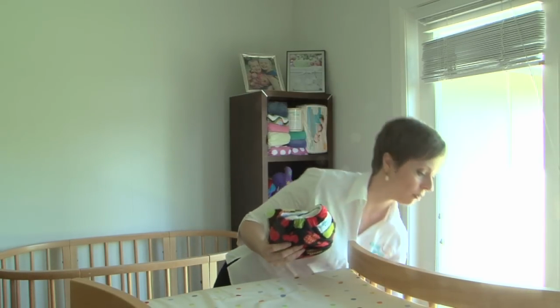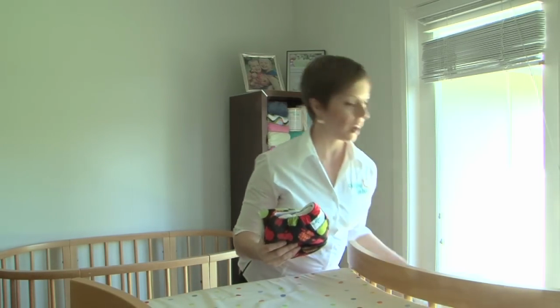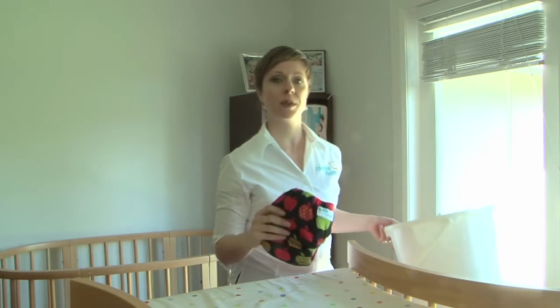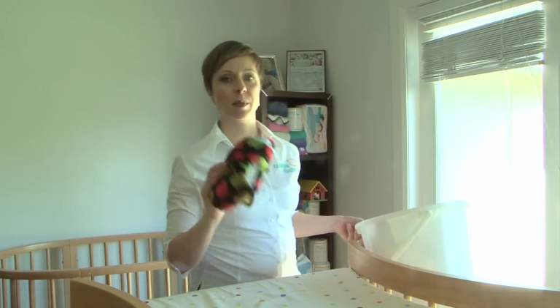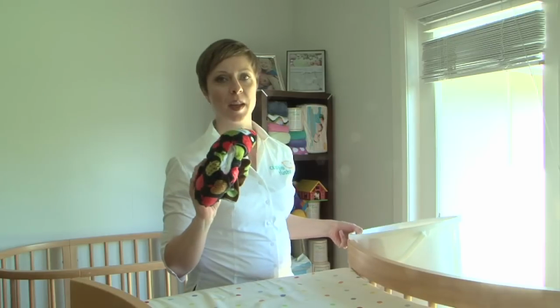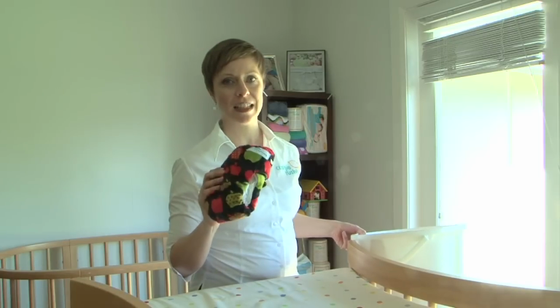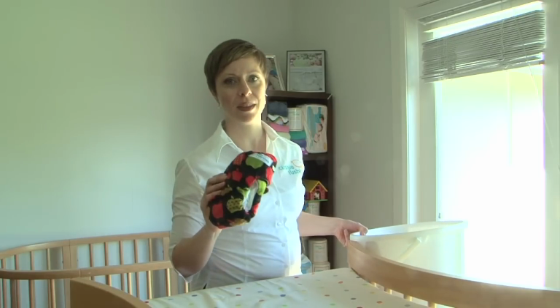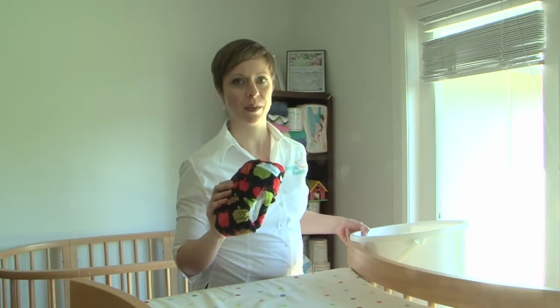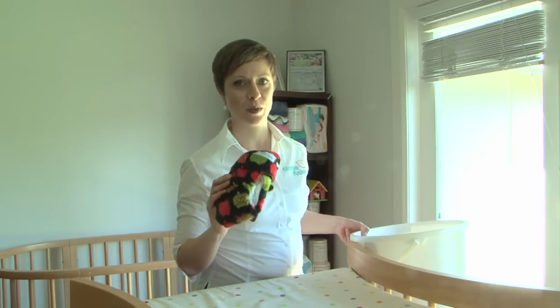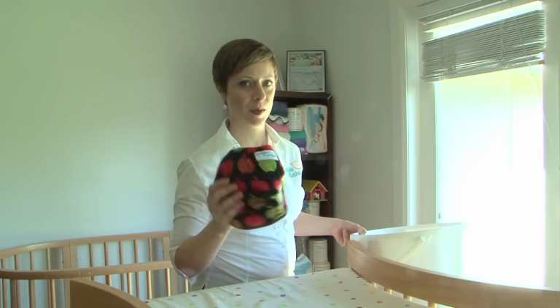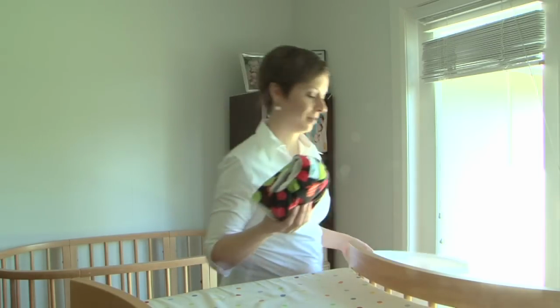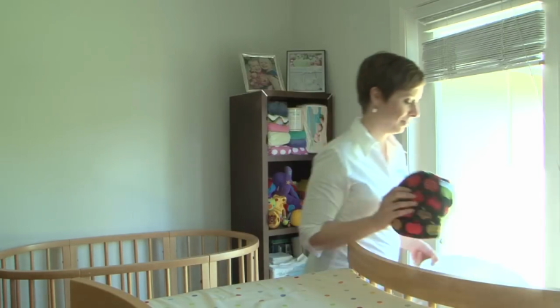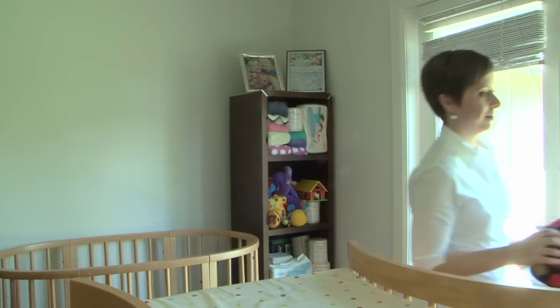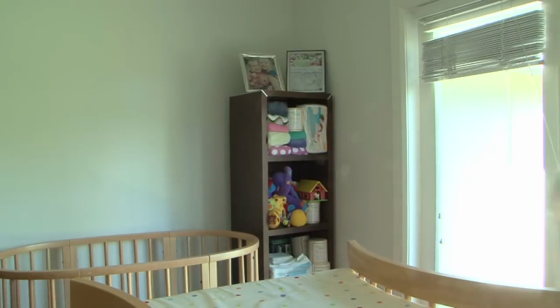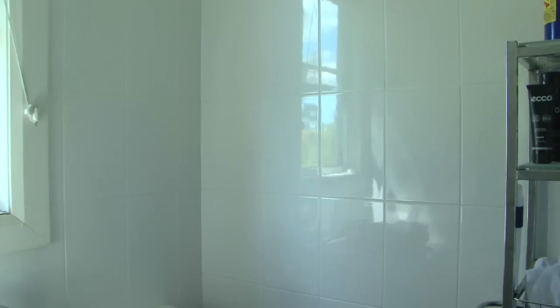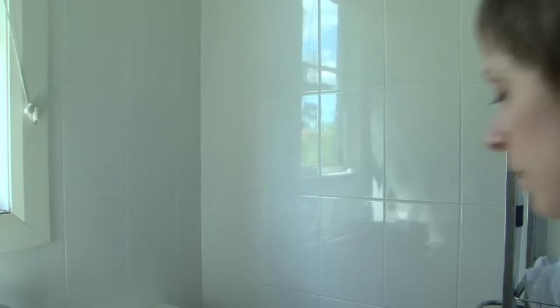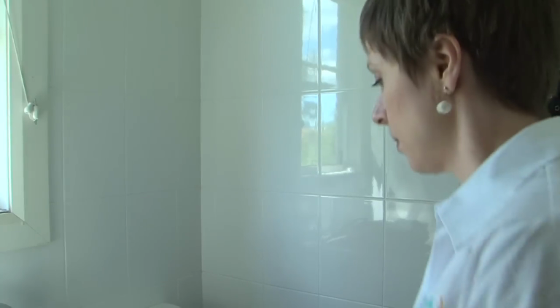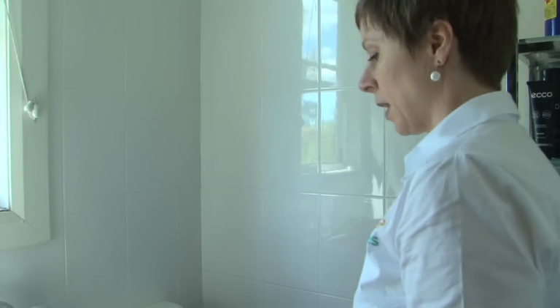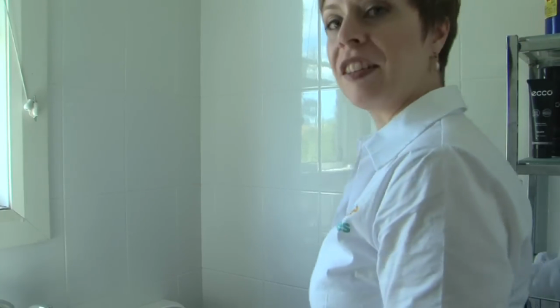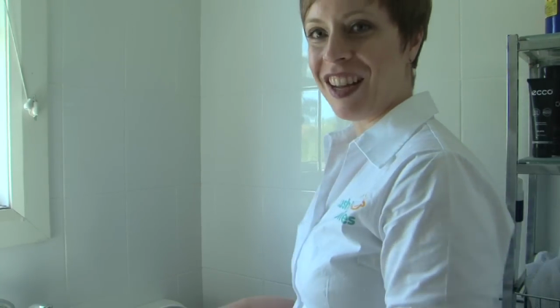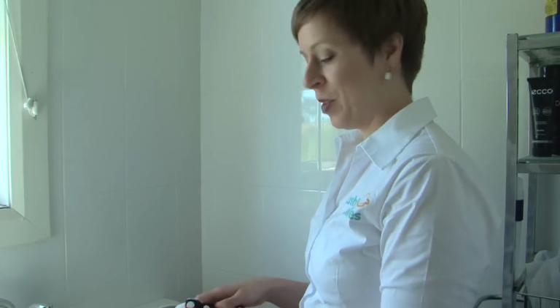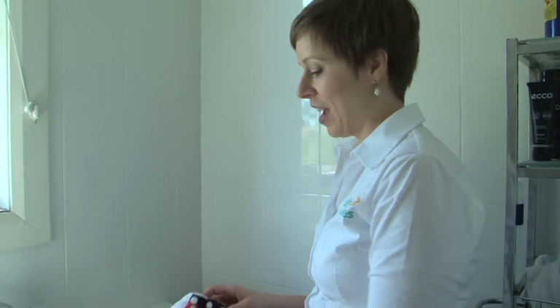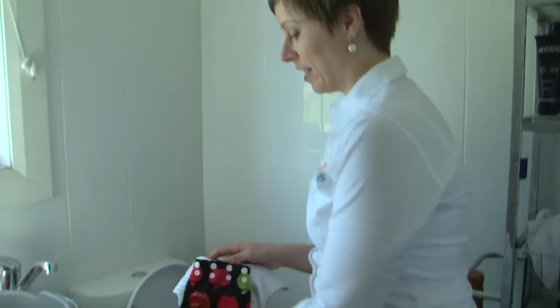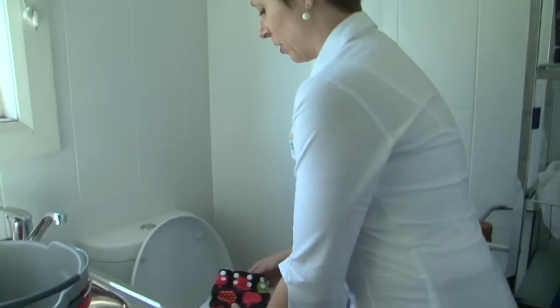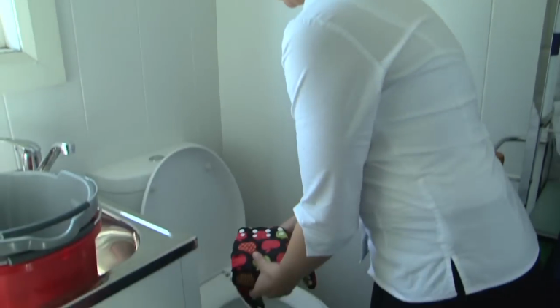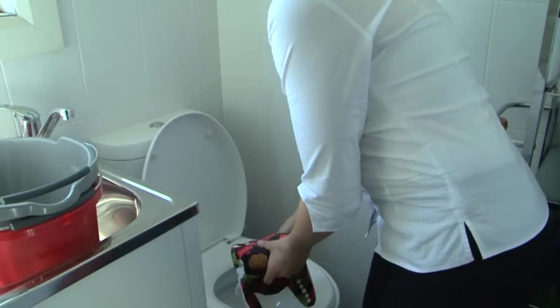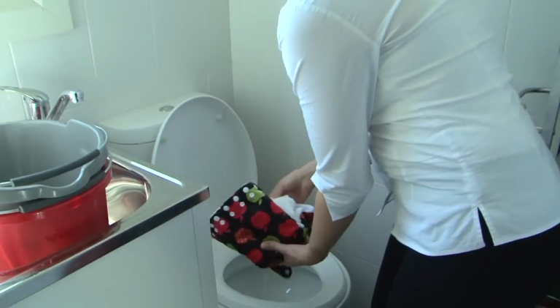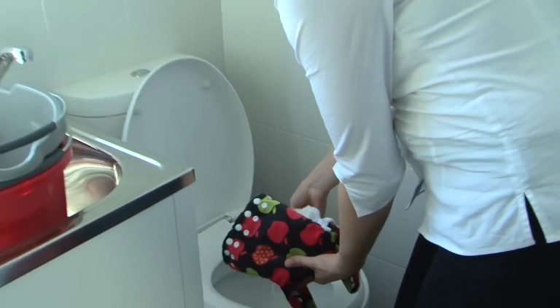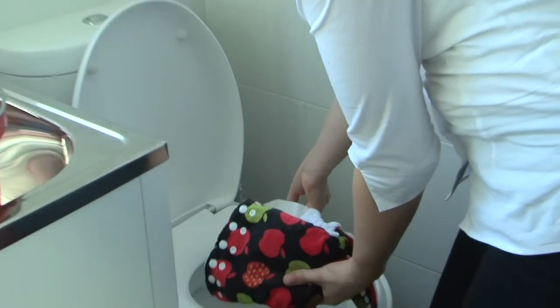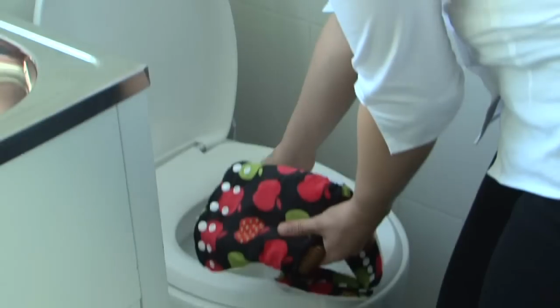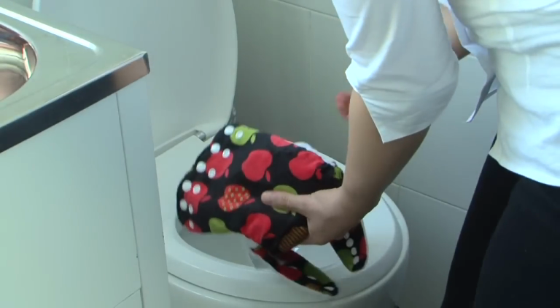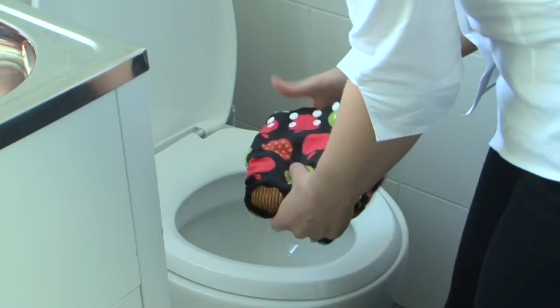I've got my bucket of soiled nappies, but firstly I just need to deal with this nappy I've taken off Isabelle. She's done a poo, so as you can see, it couldn't be any easier to just drop the flushable liner, poo and all, into the toilet.